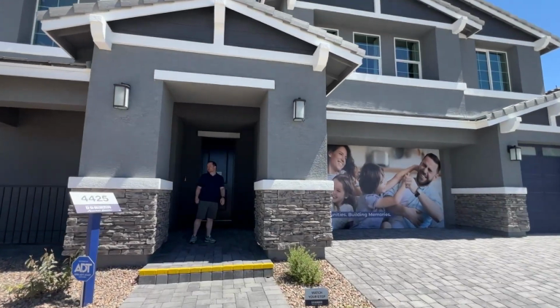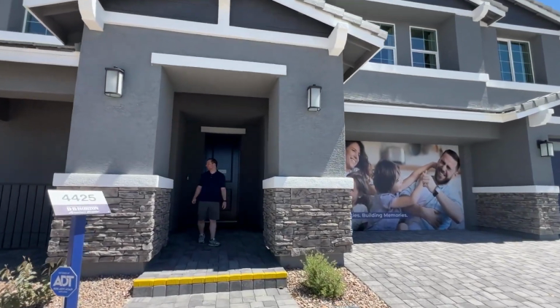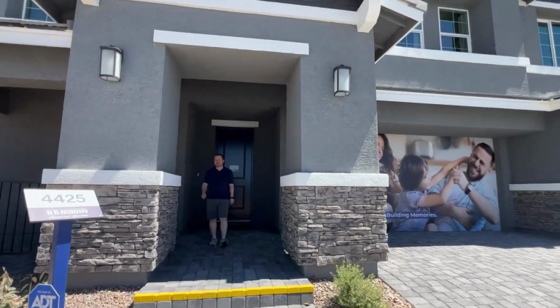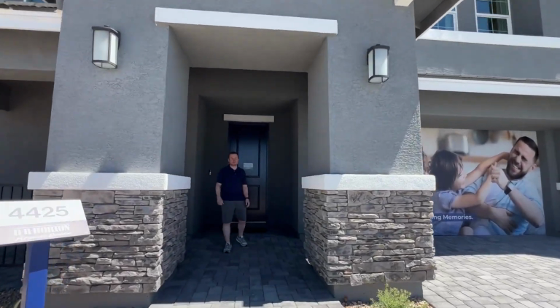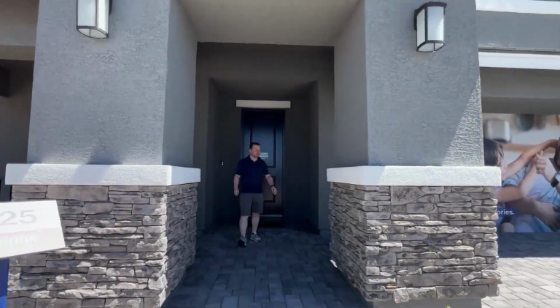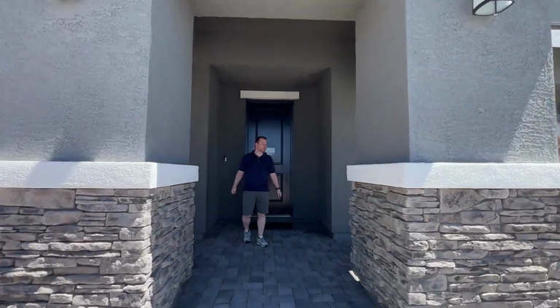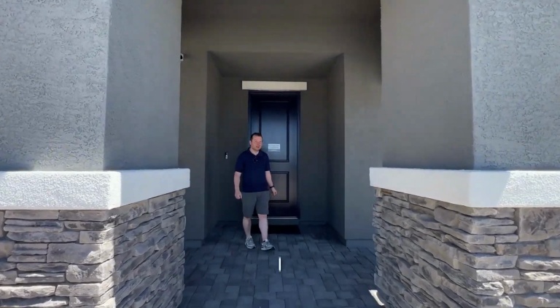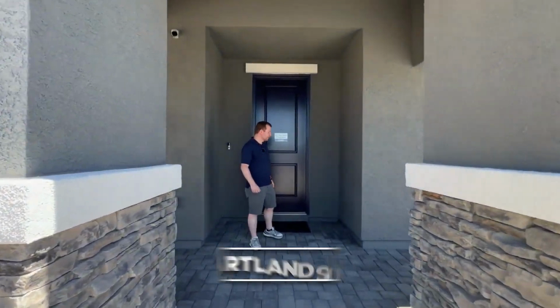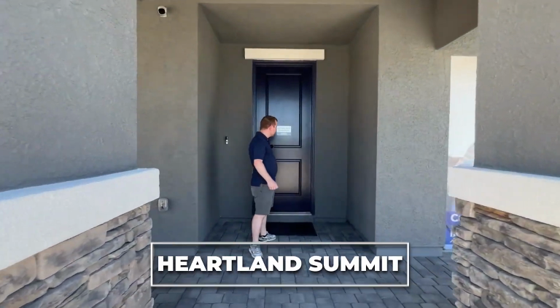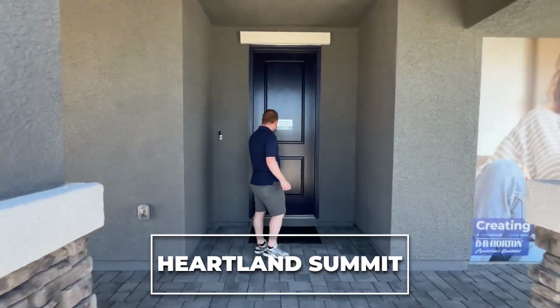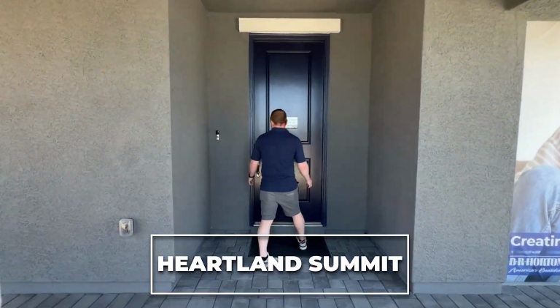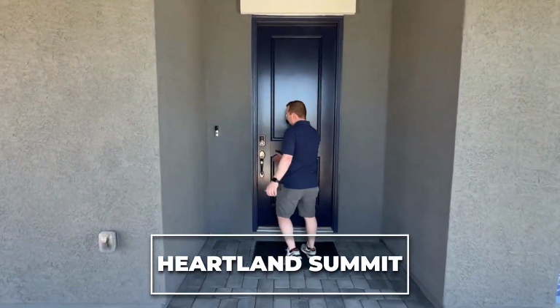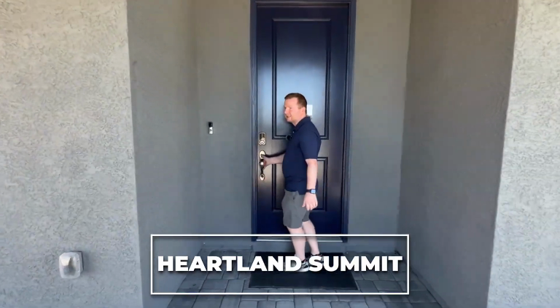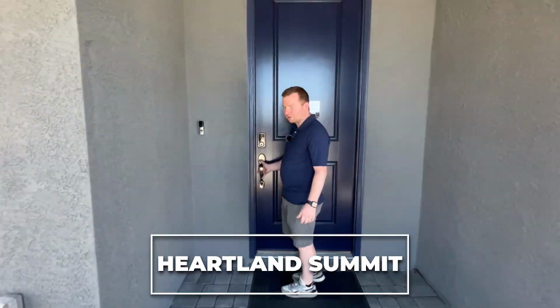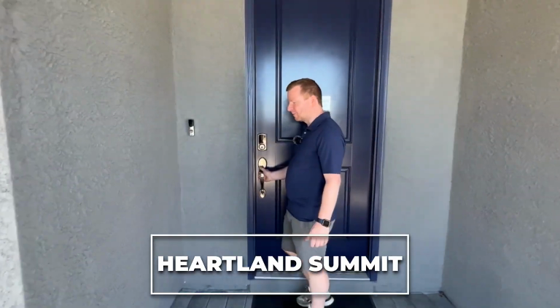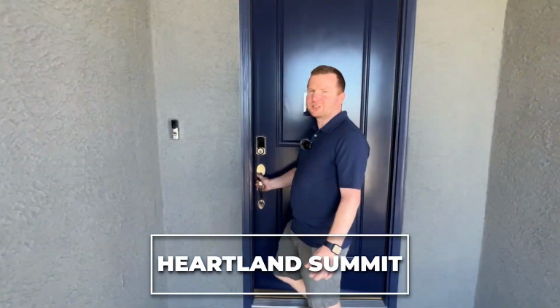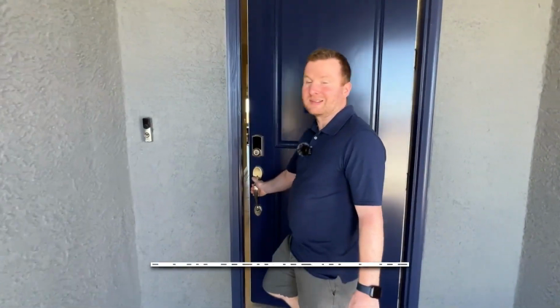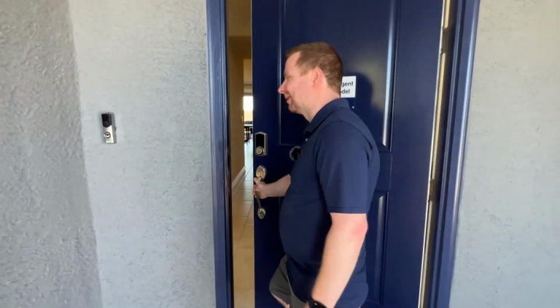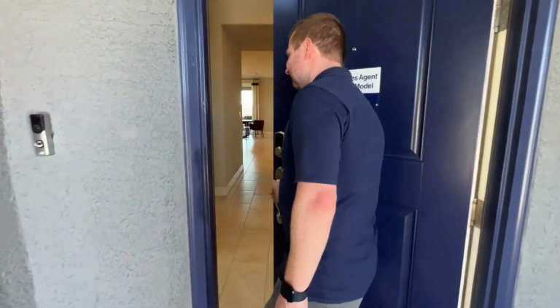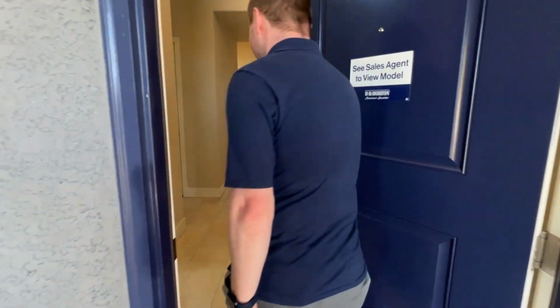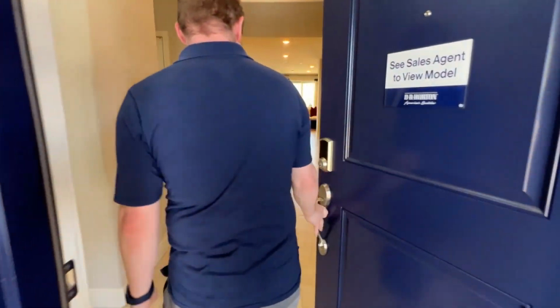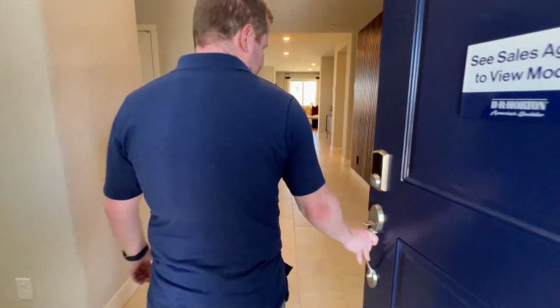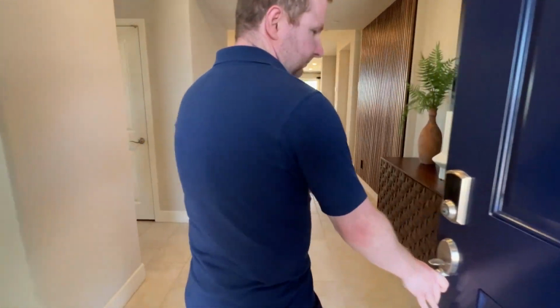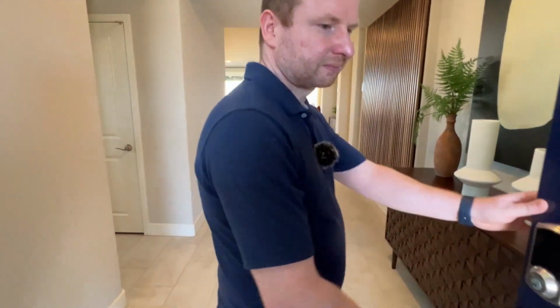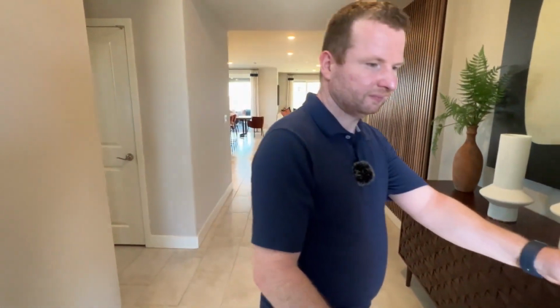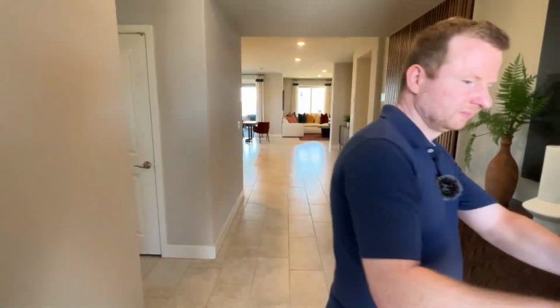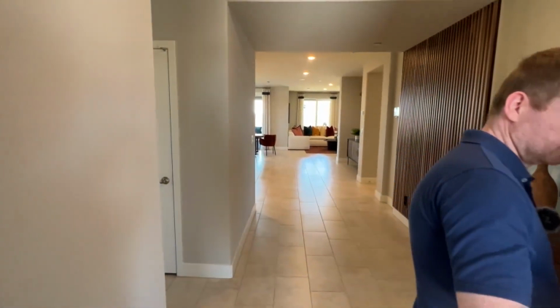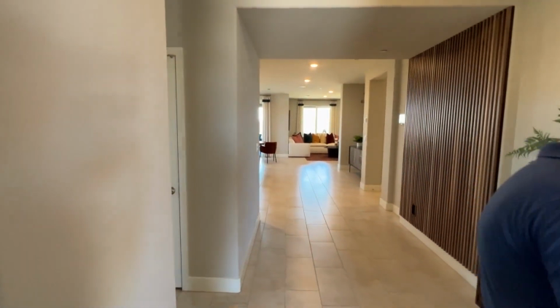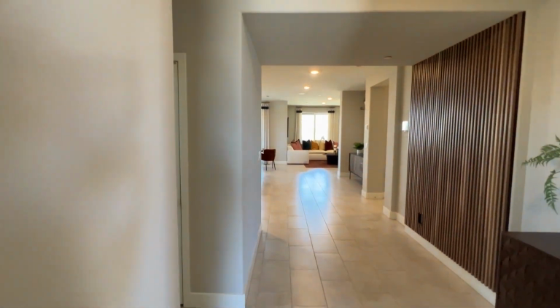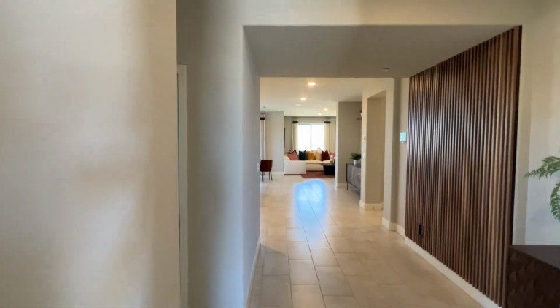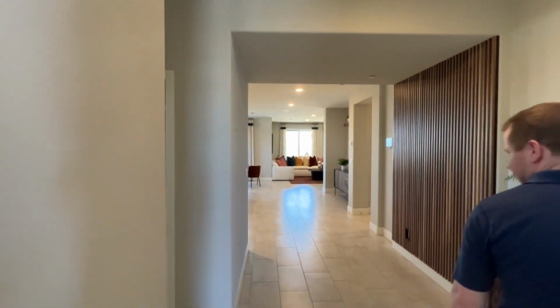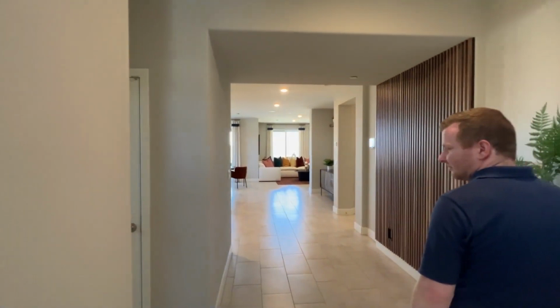Let's head in. We're in this fantastic community, Heartland Summit, where the homes are built by D.R. Horton. And wait until you check out this home — we have a massive home to show you guys.